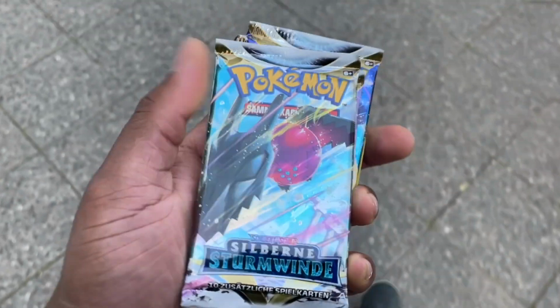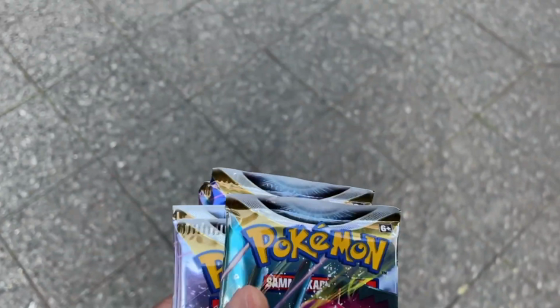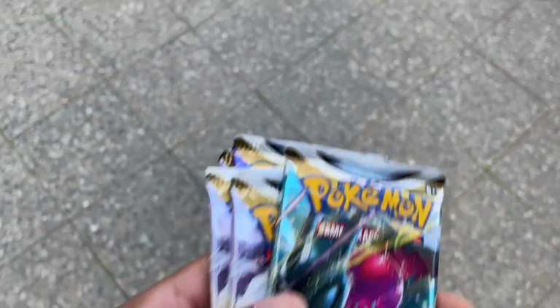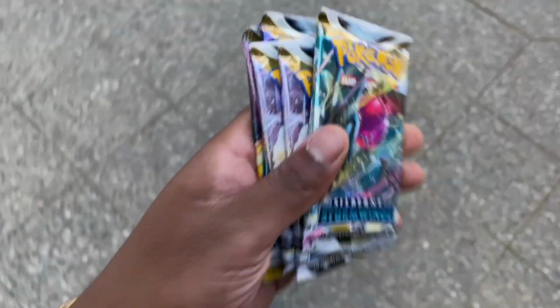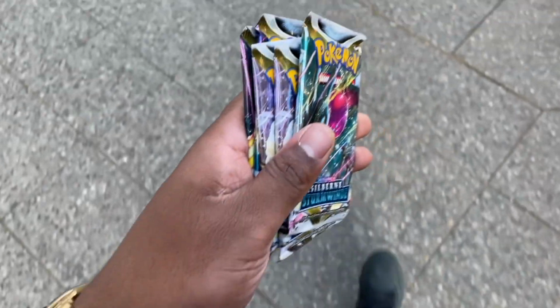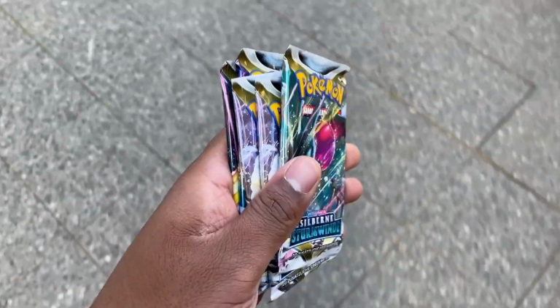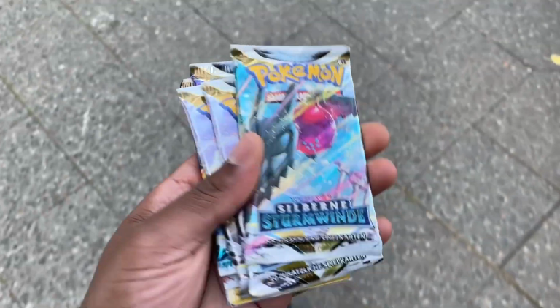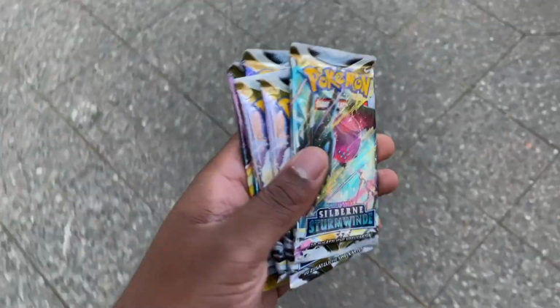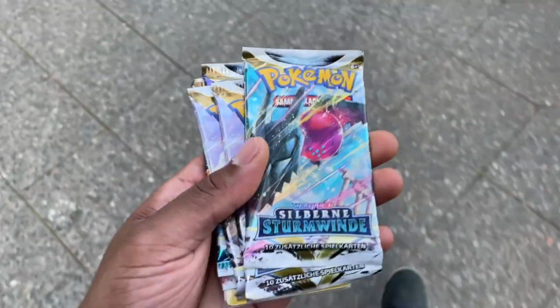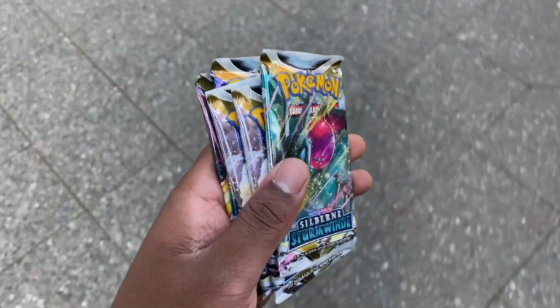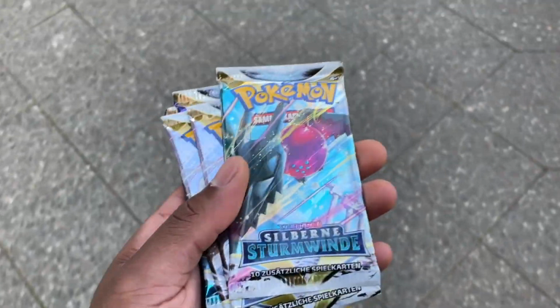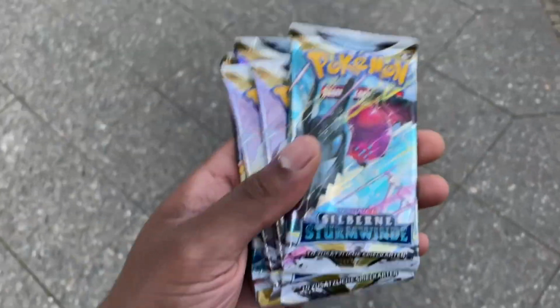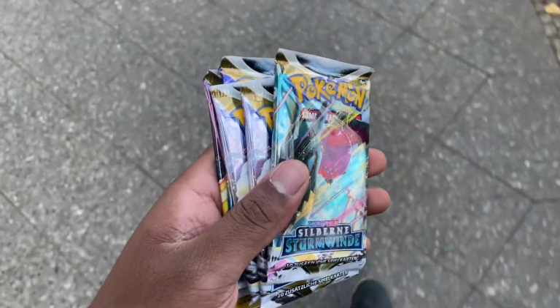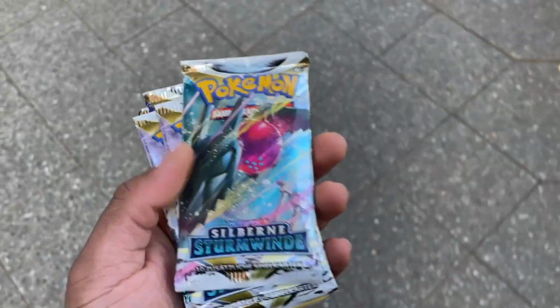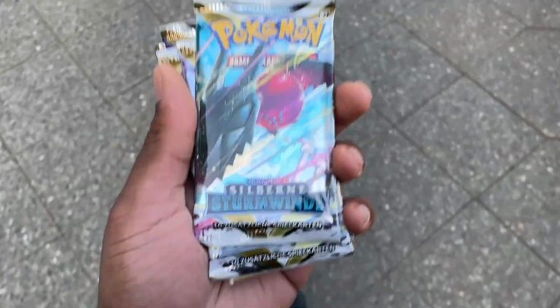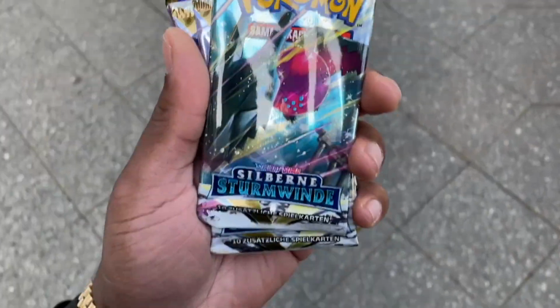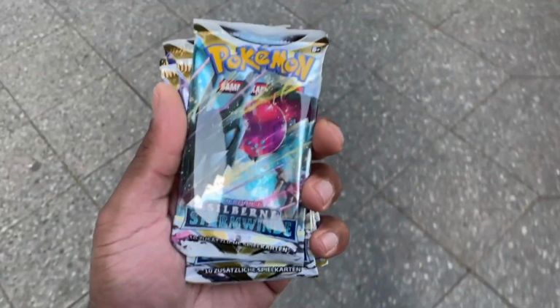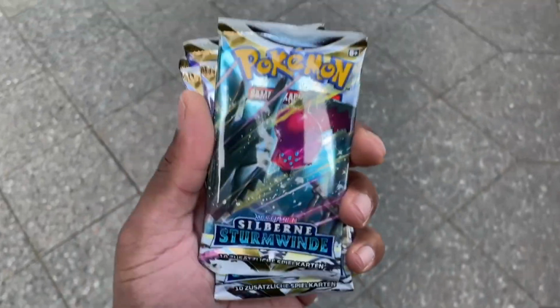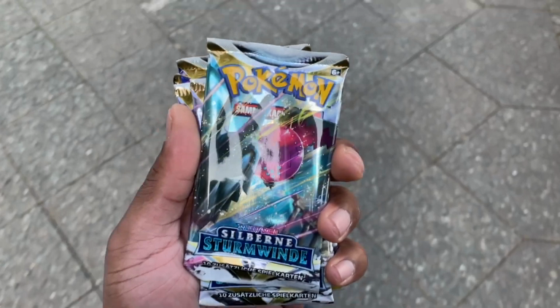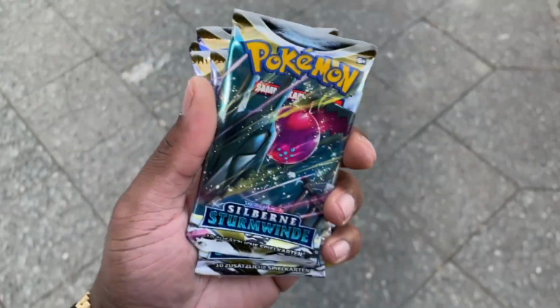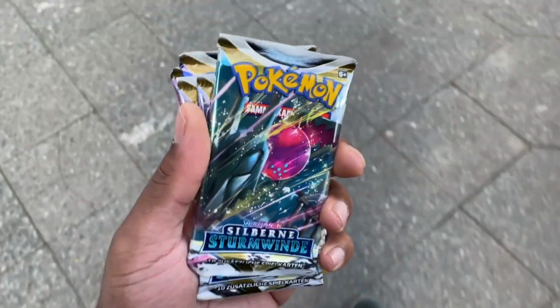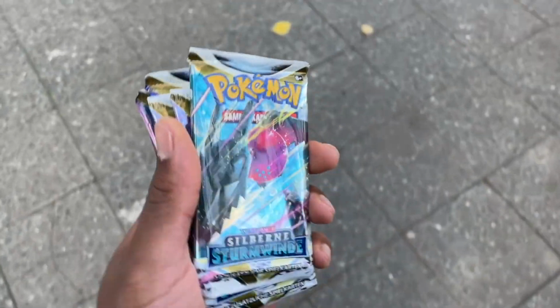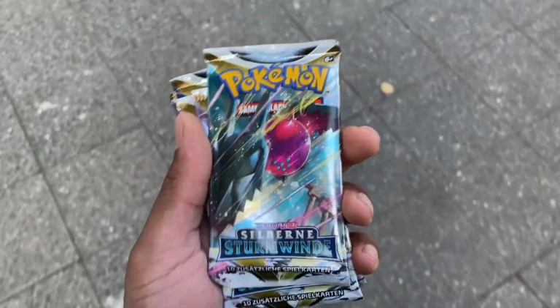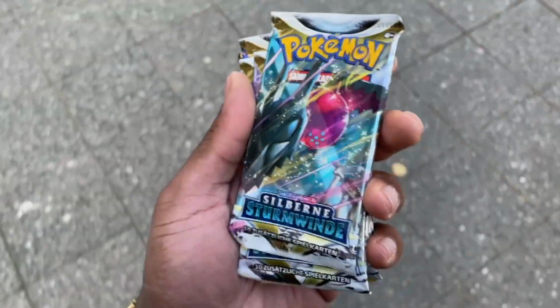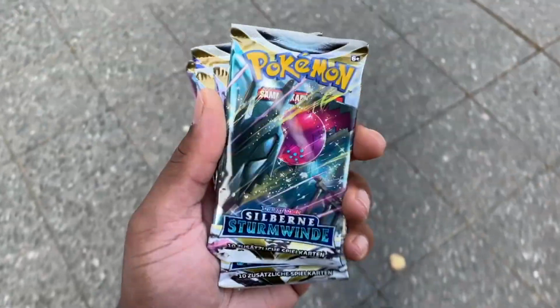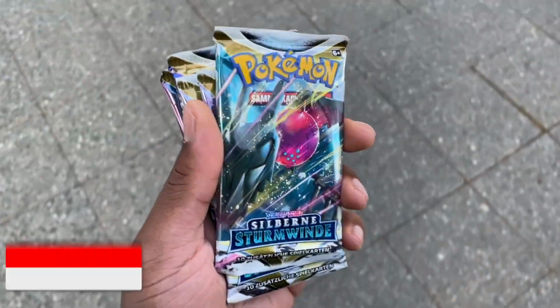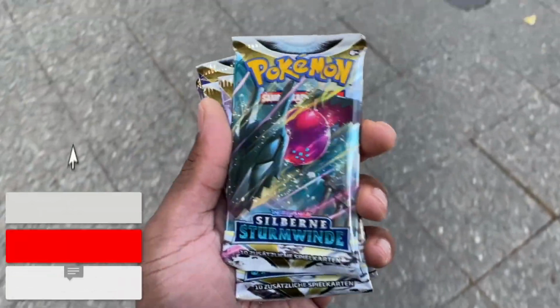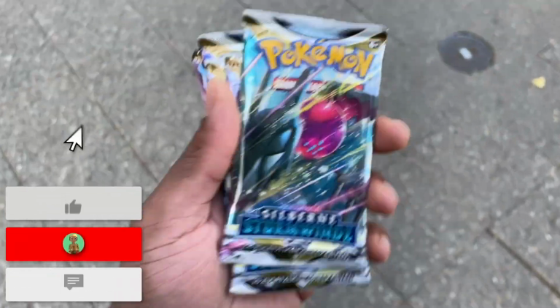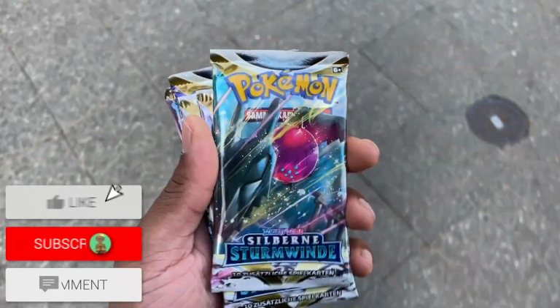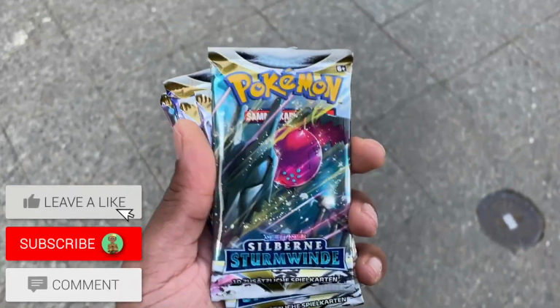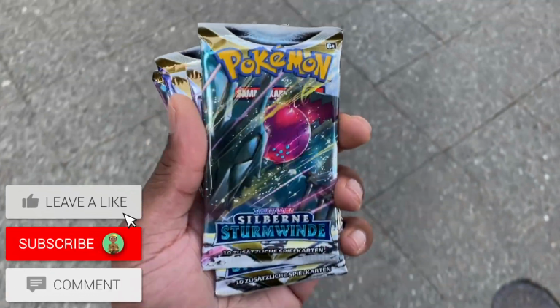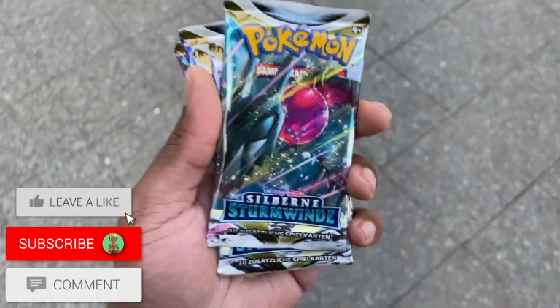So yeah, we've got five packs of Silver Tempest to open at home. Just a quick store visit video — hopefully you guys like it. Imagine if we pulled the Lugia alt art in German — that'd be epic! Alright, like and subscribe.